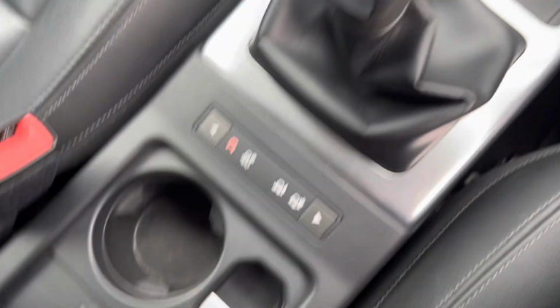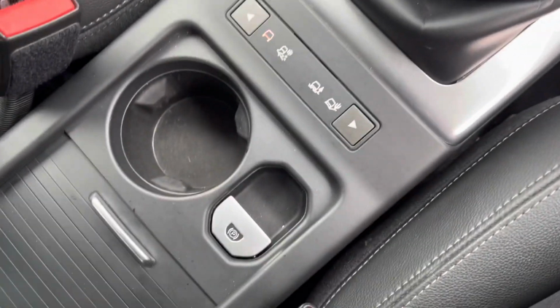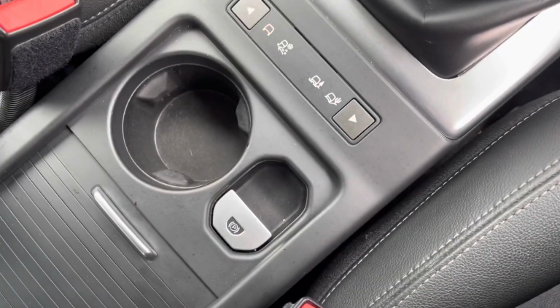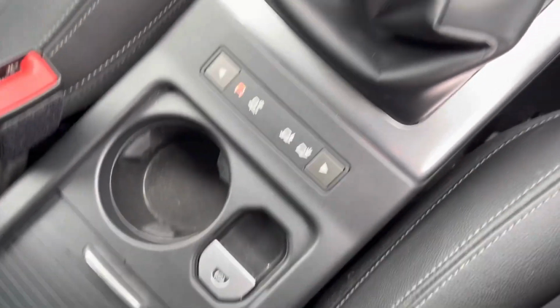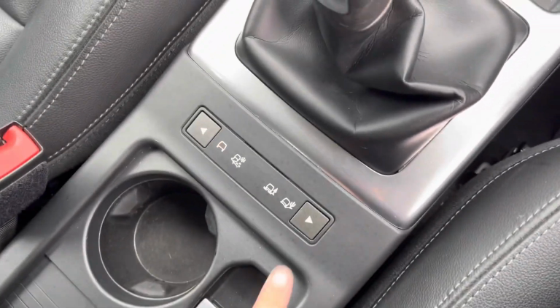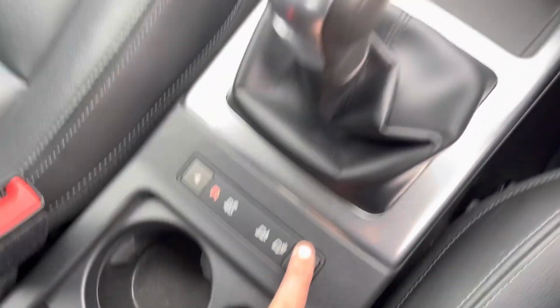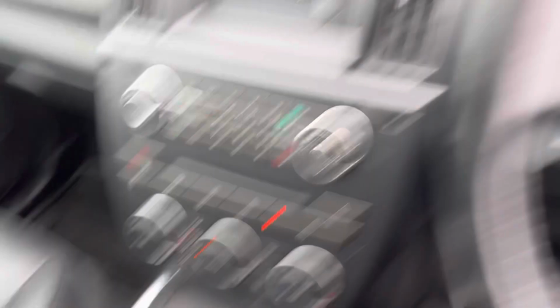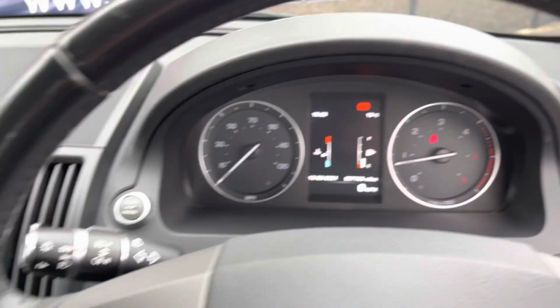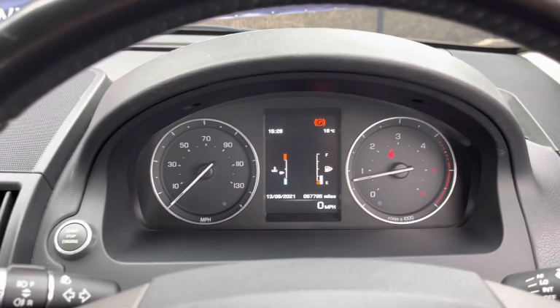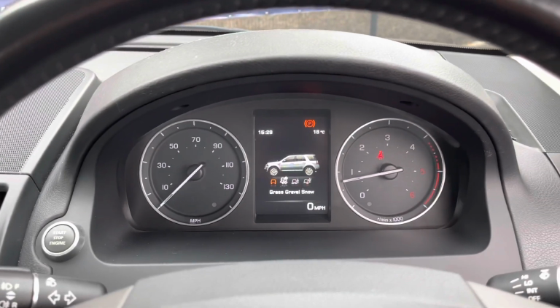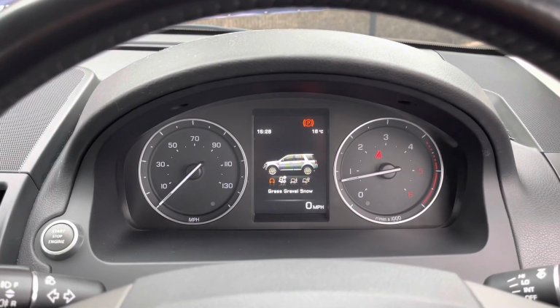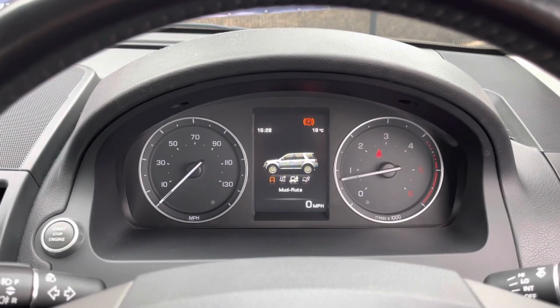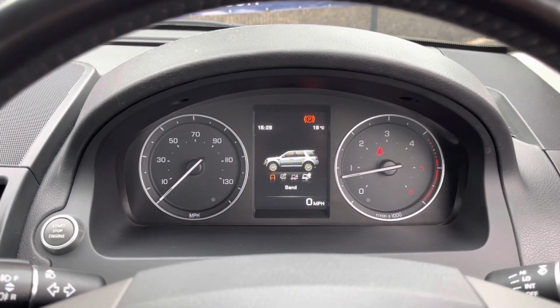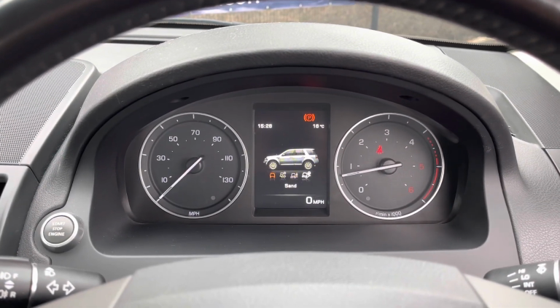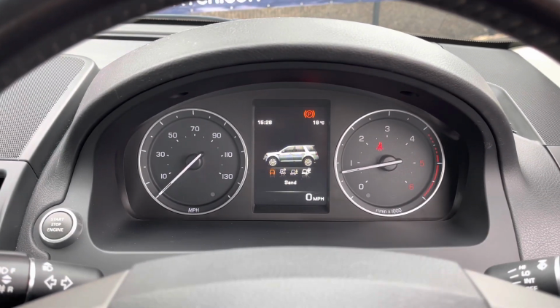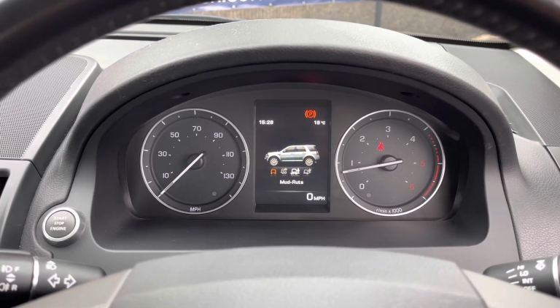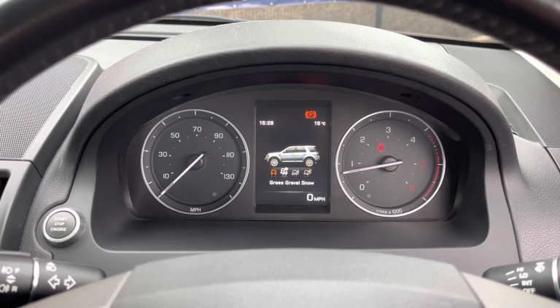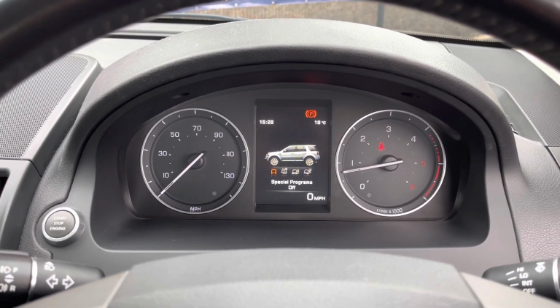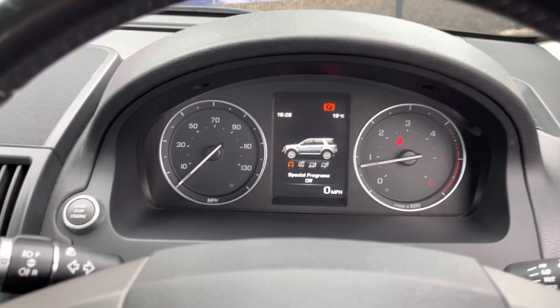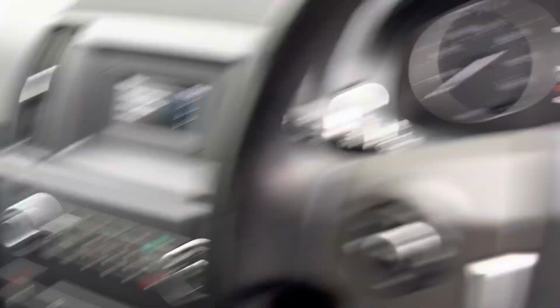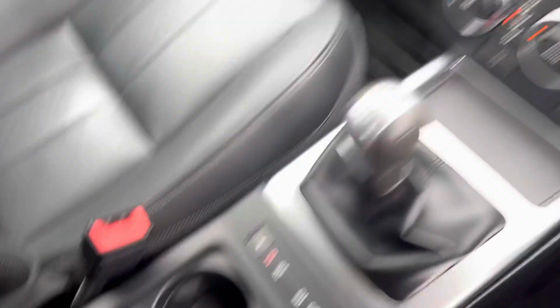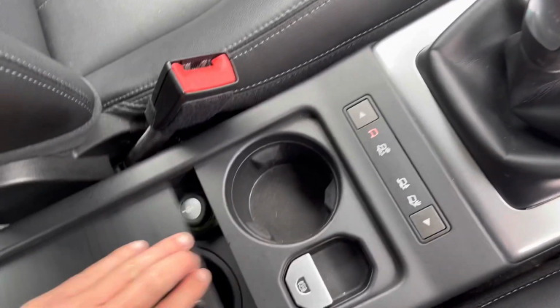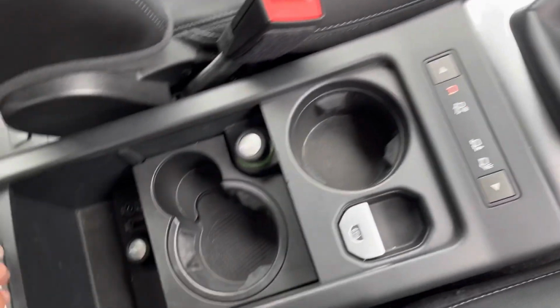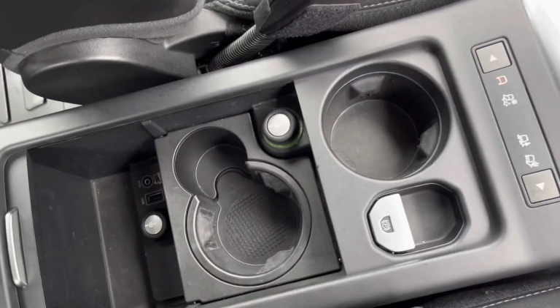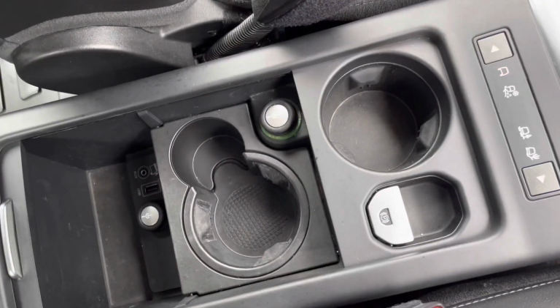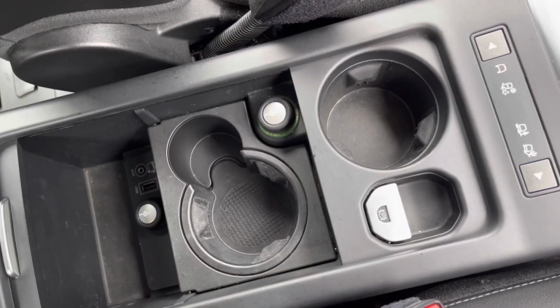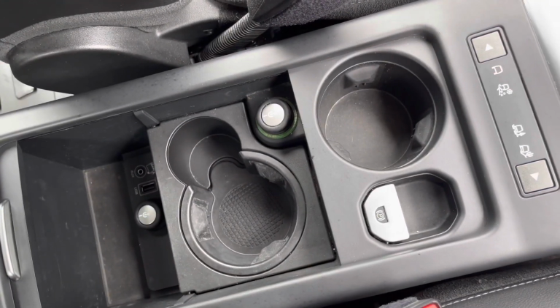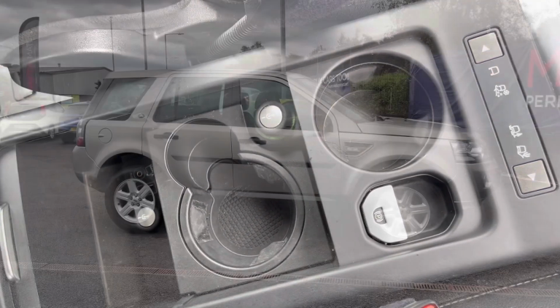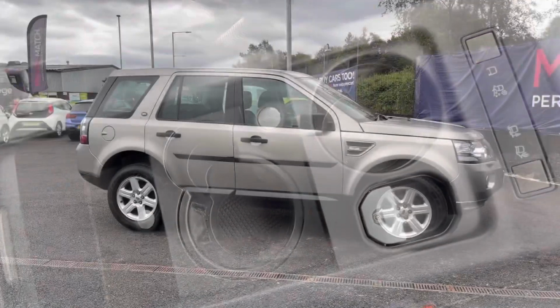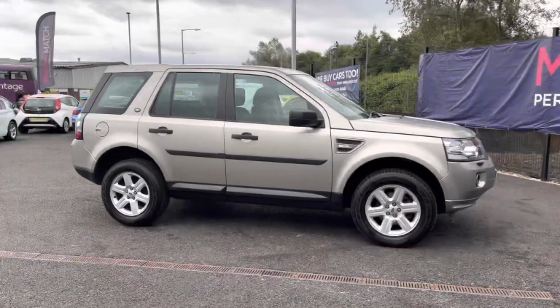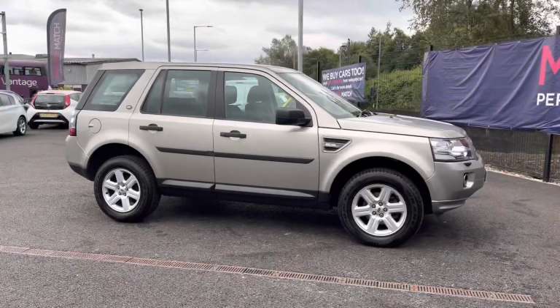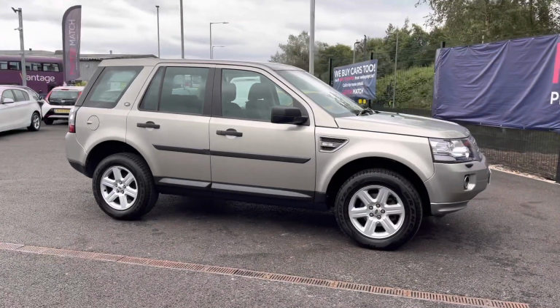This vehicle does have a six speed manual gearbox along with an electric handbrake. There are special programs available — you never know what you may come across. Further back there are cup holders as well as two 12 volt sockets and your USB and aux connectivity.